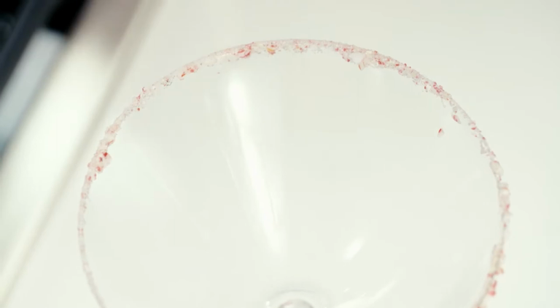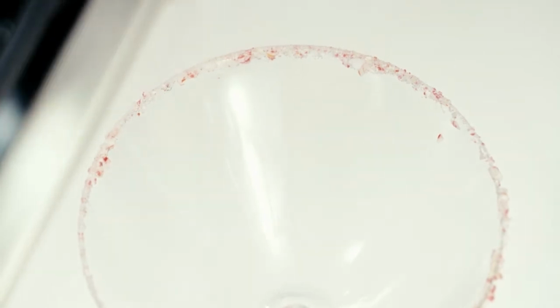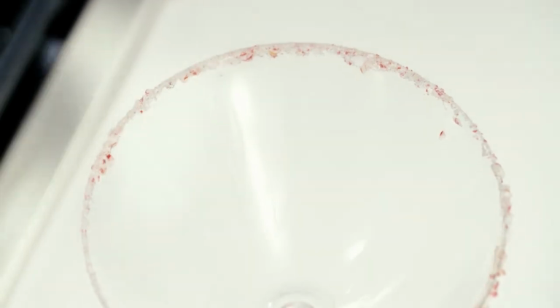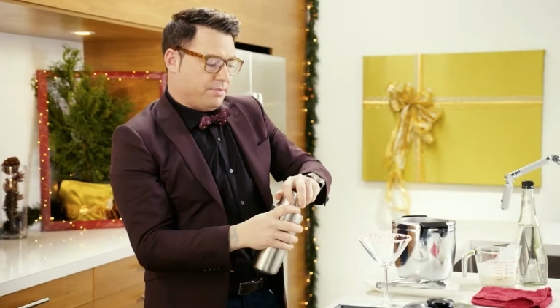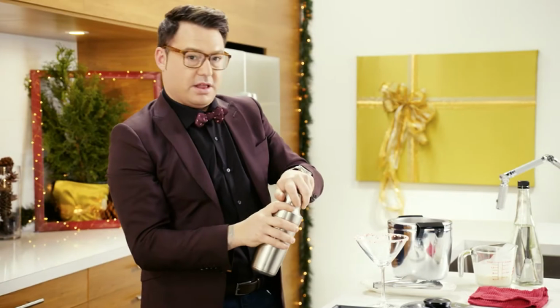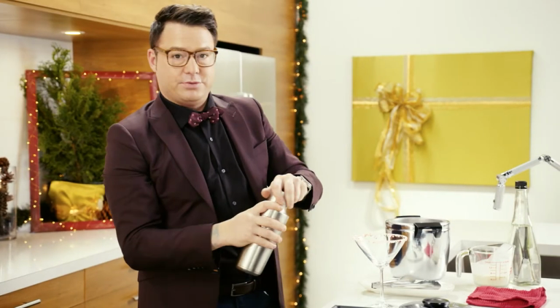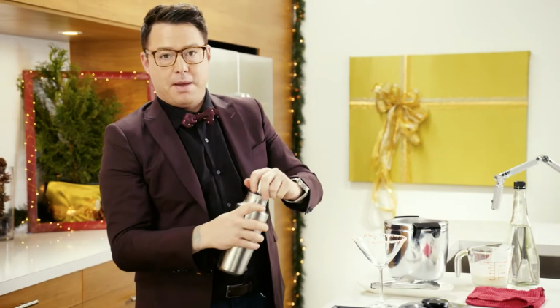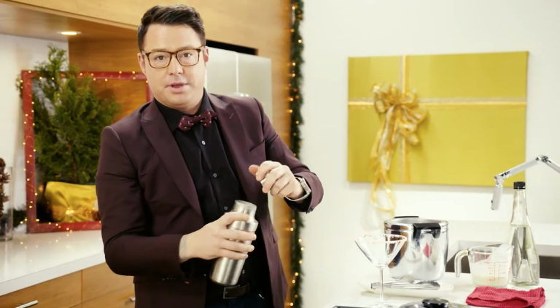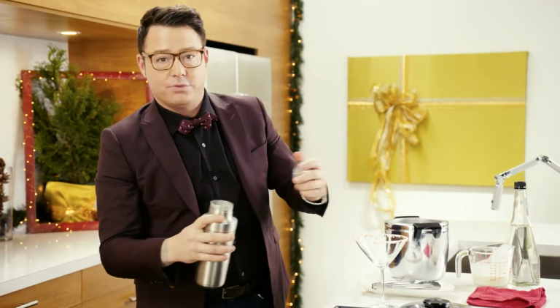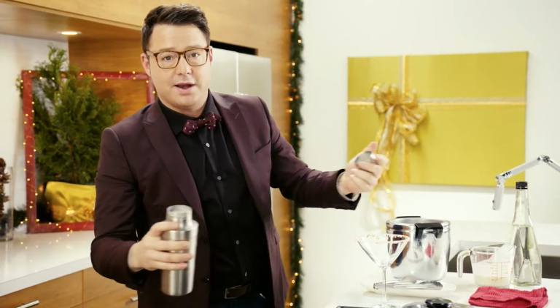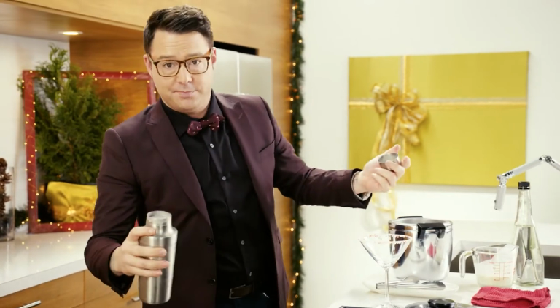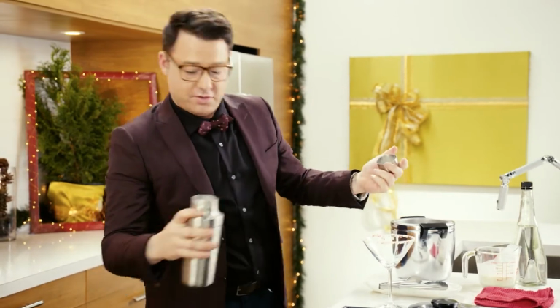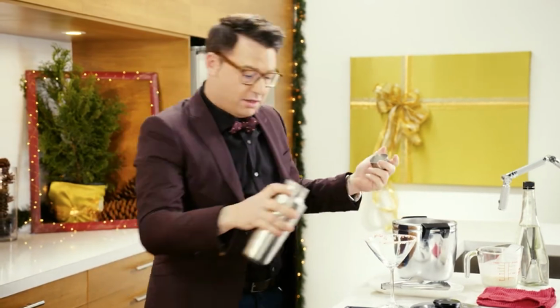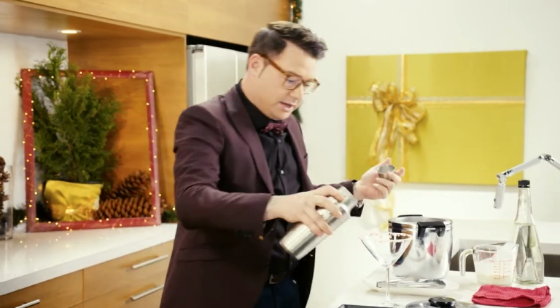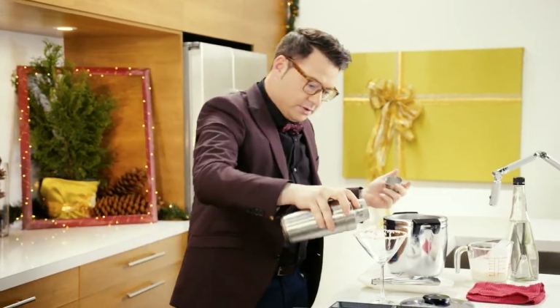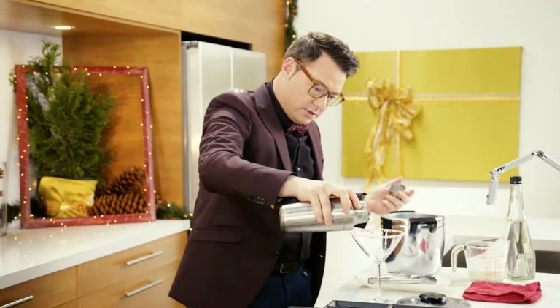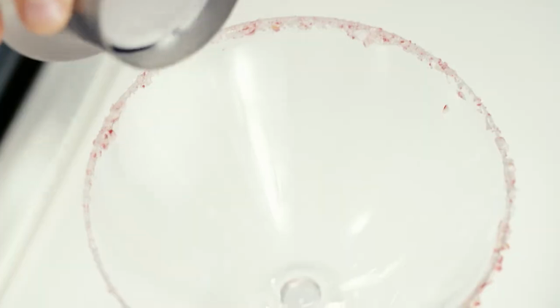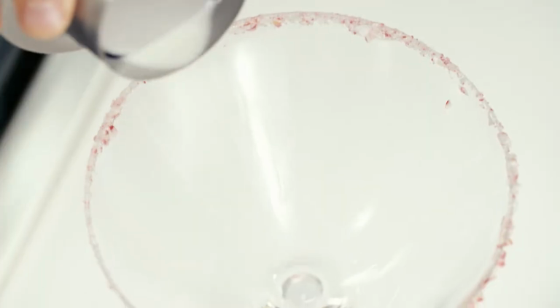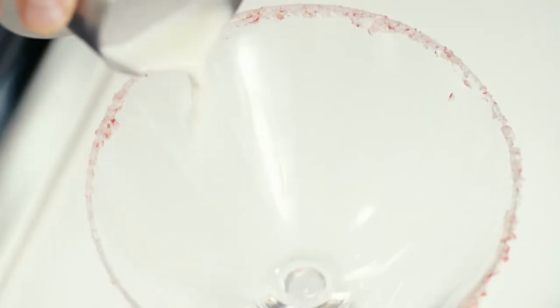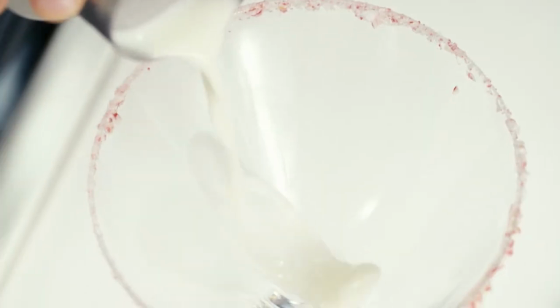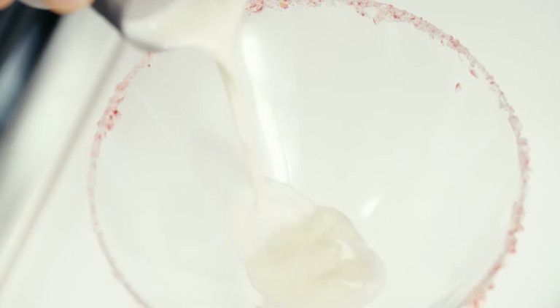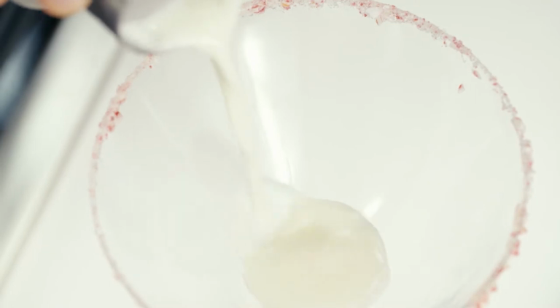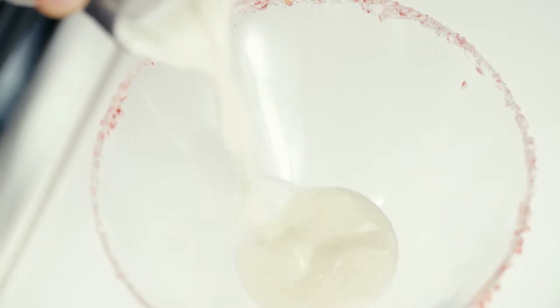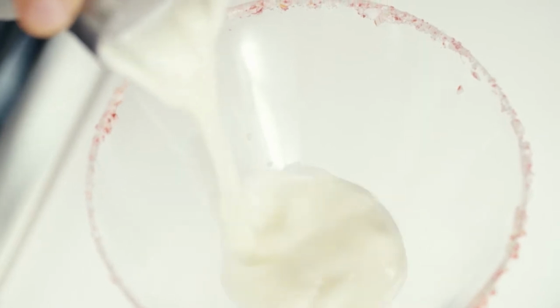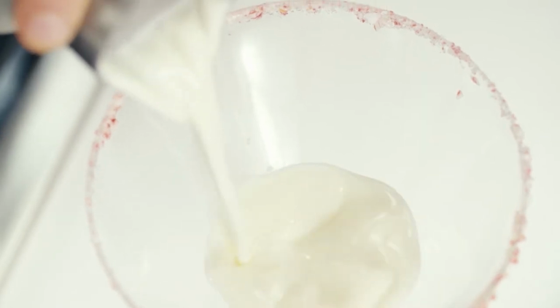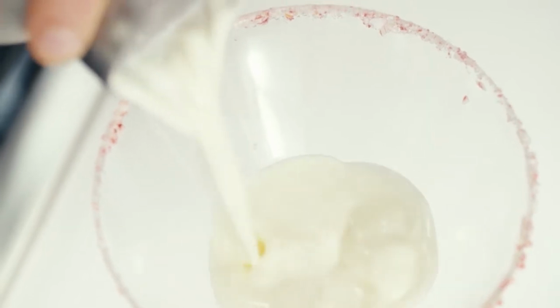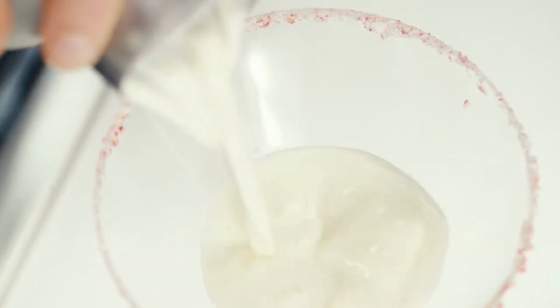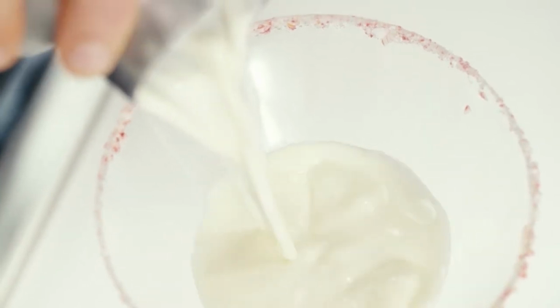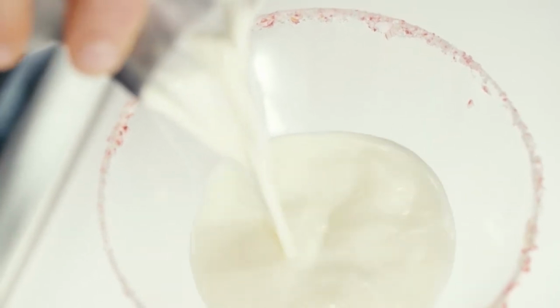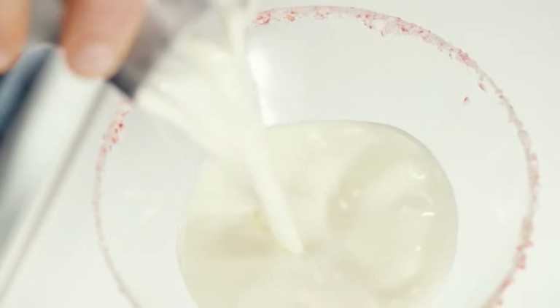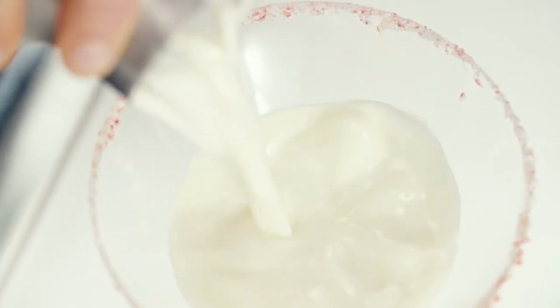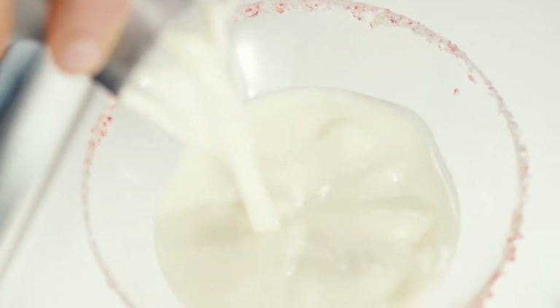I just rimmed the glass with peppermint, because why not? It's the holidays. Look at this thing.